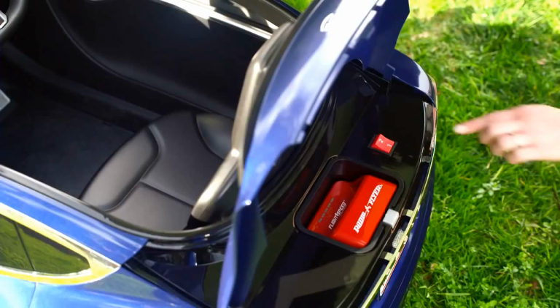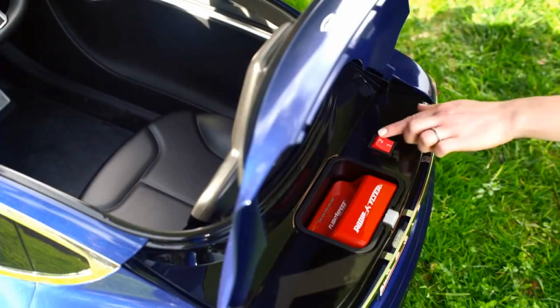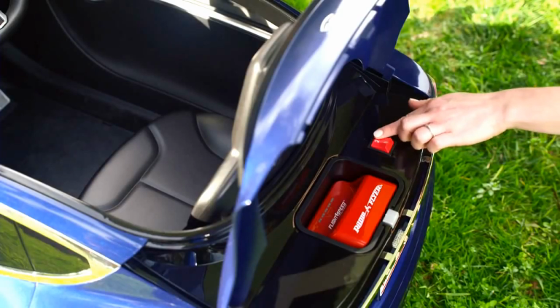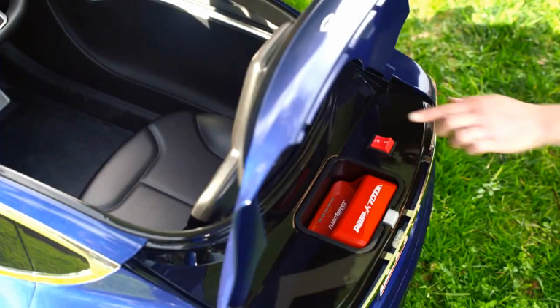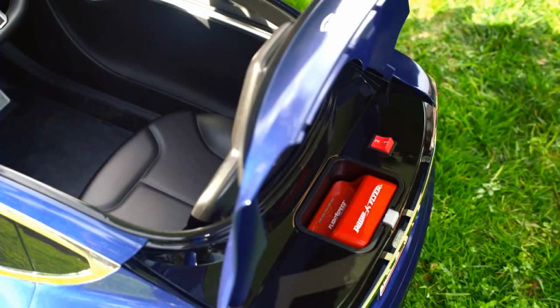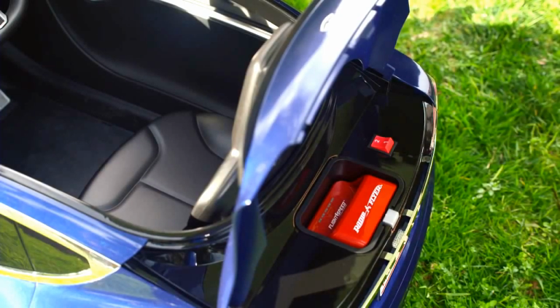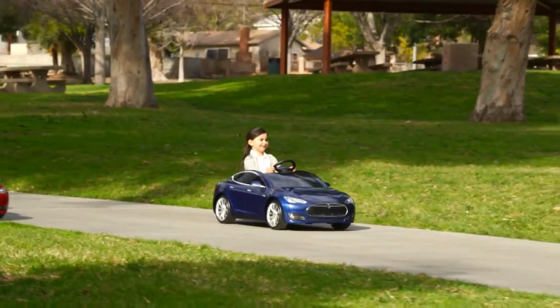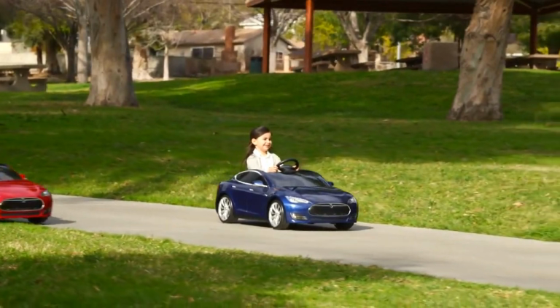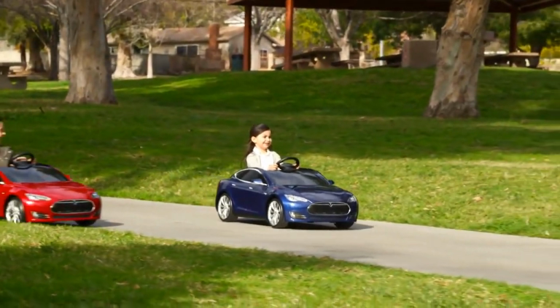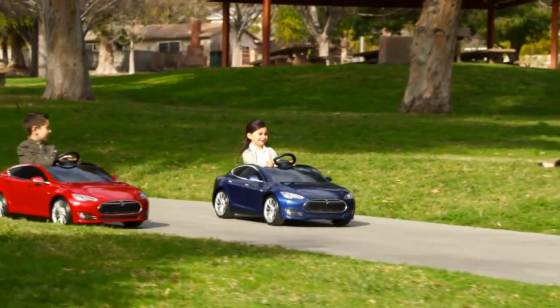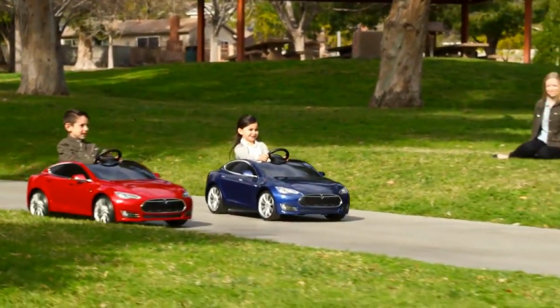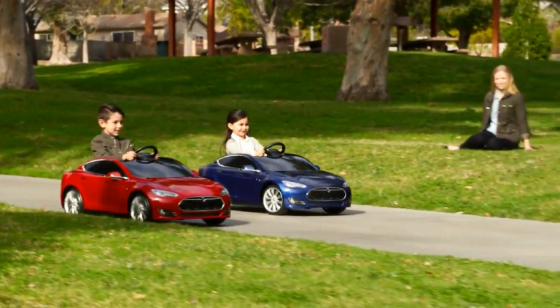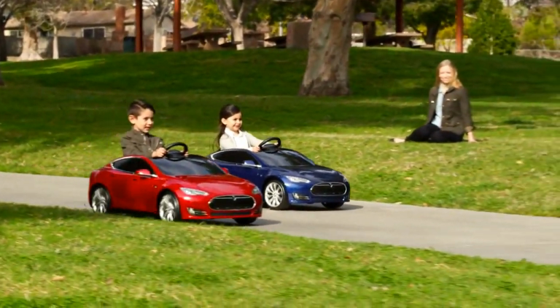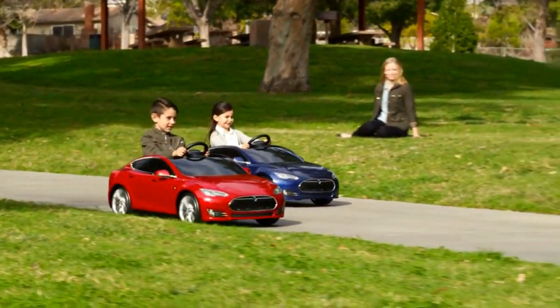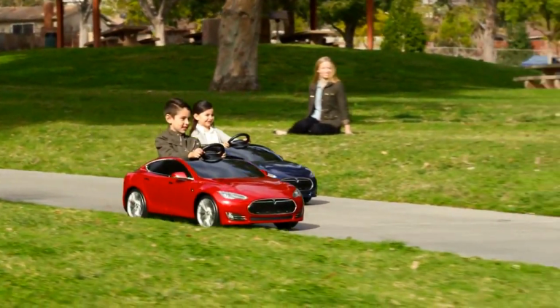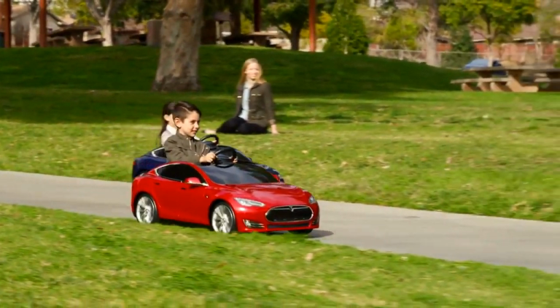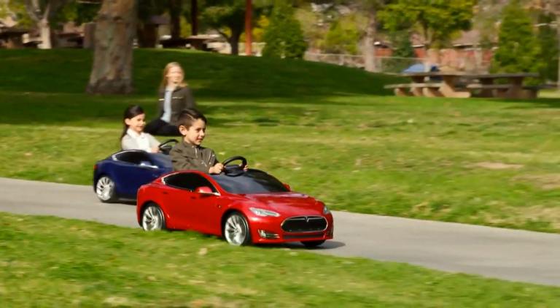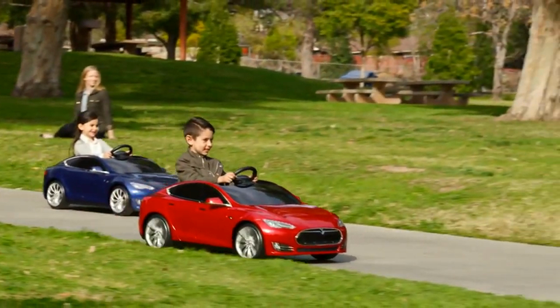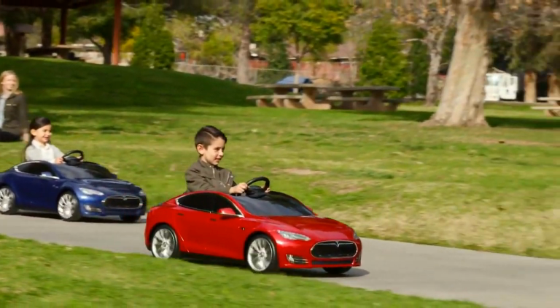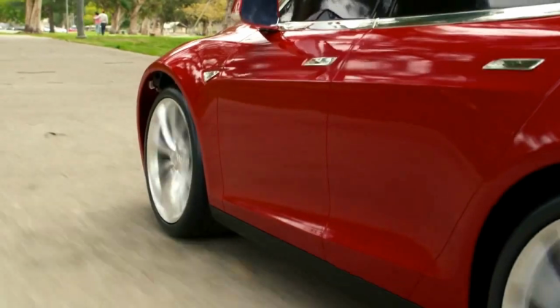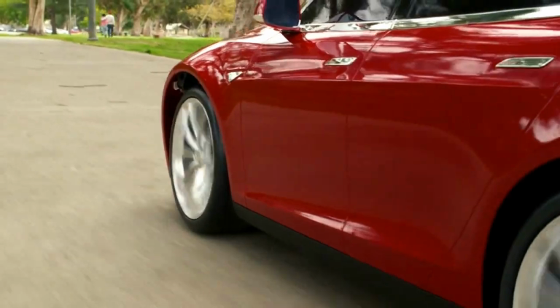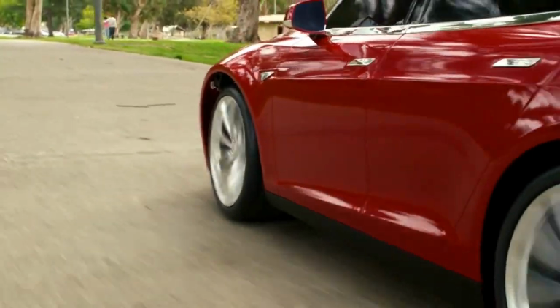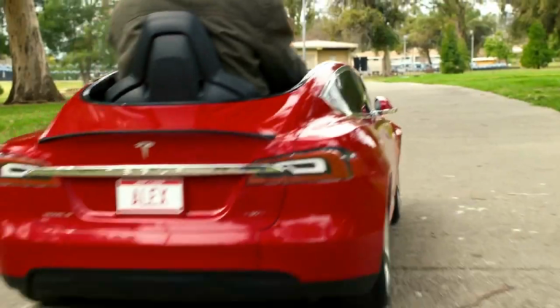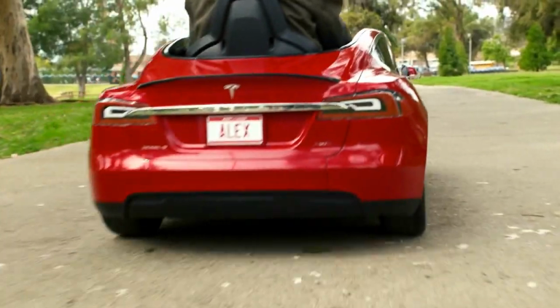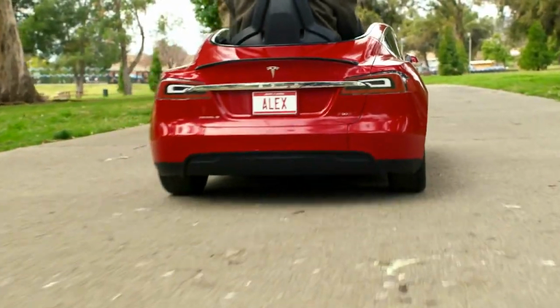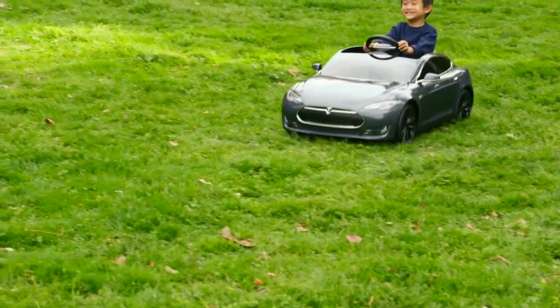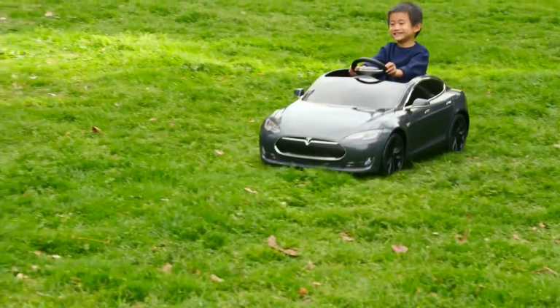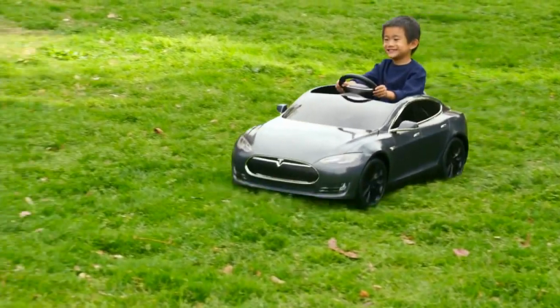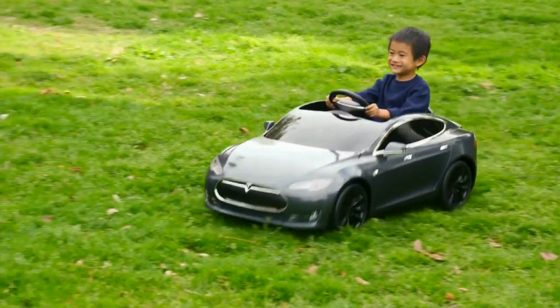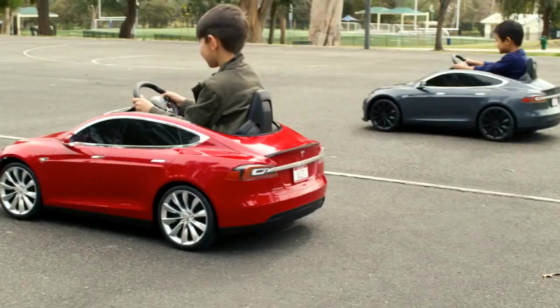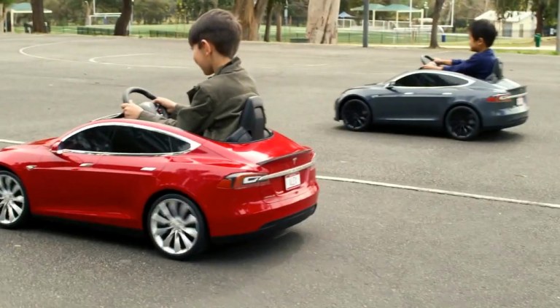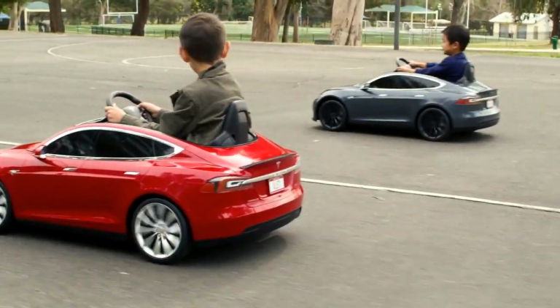Control max speed with two settings: 3 mph for beginners or 6 mph for advanced drivers. The superior design and technology of the Model S for Kids makes this the best kids ride-on.